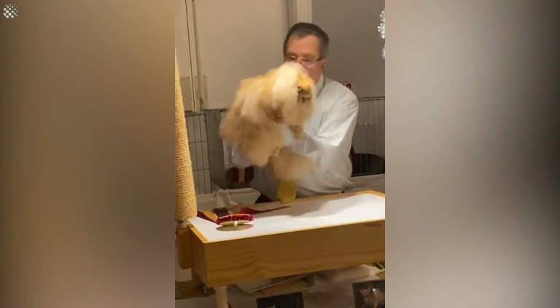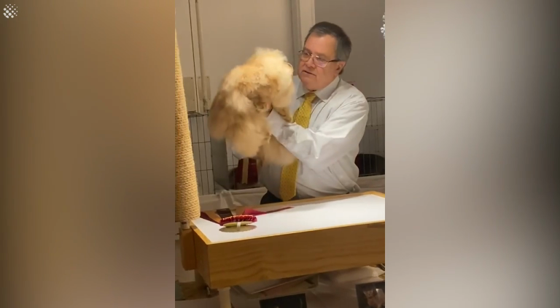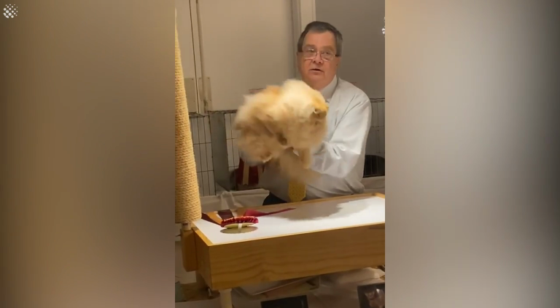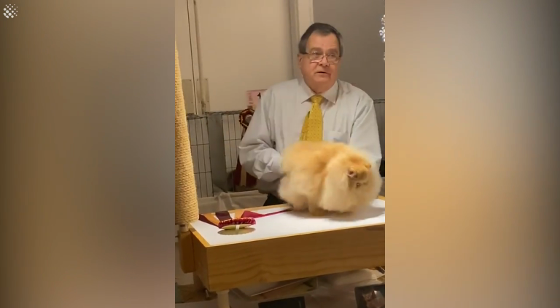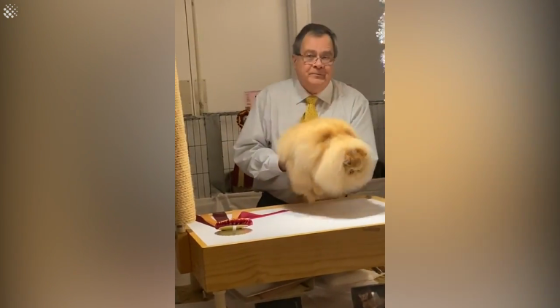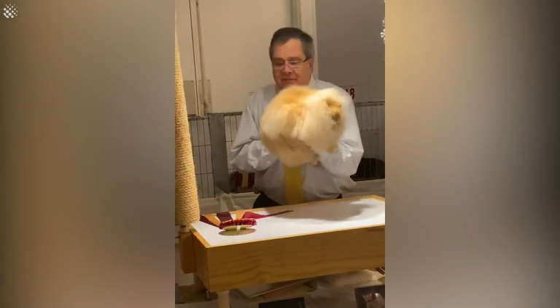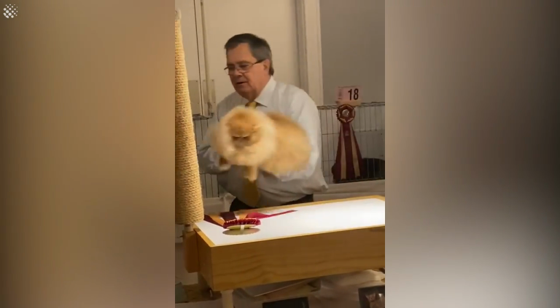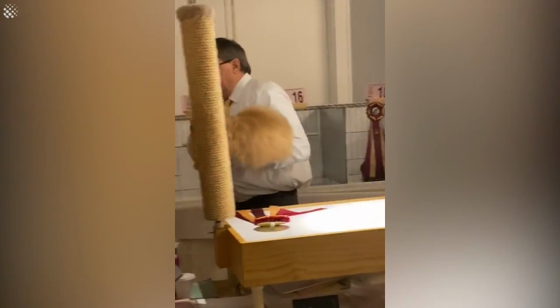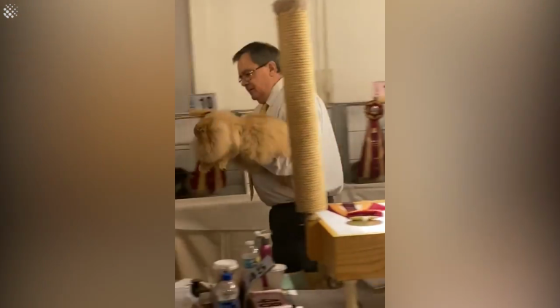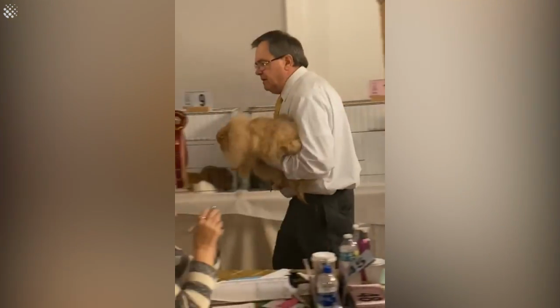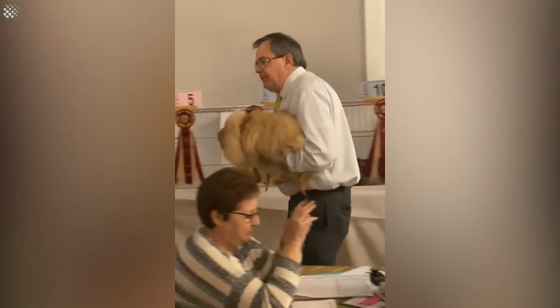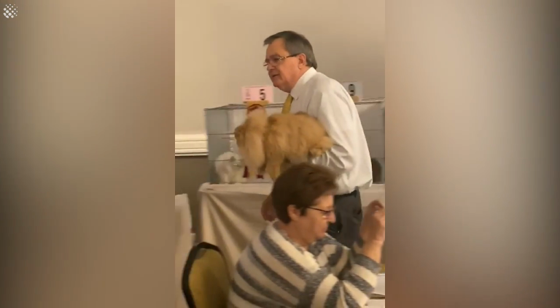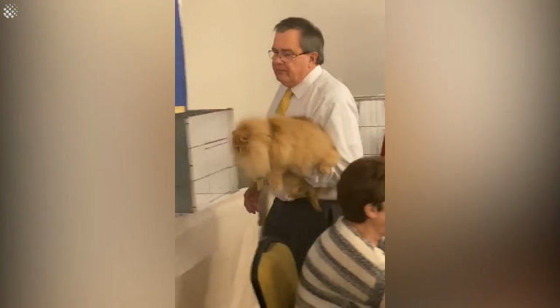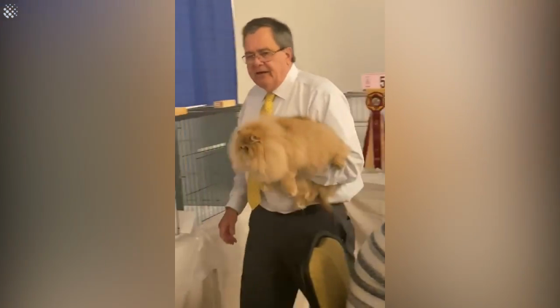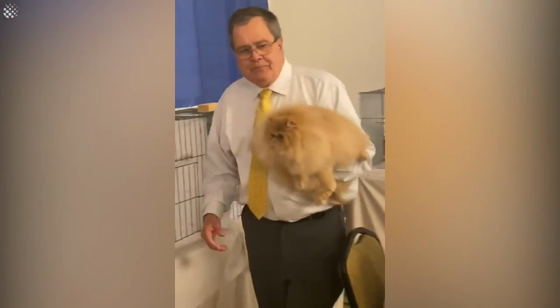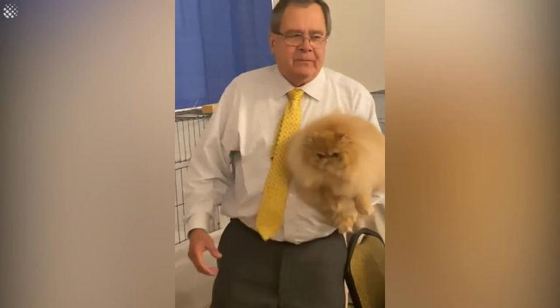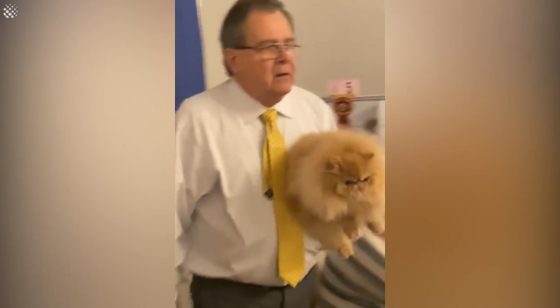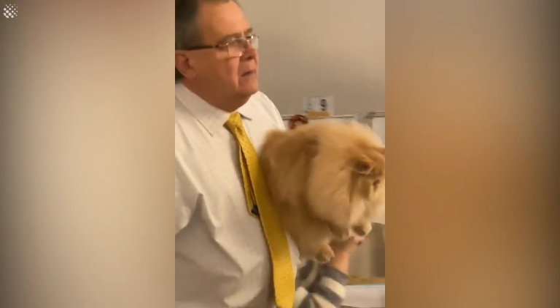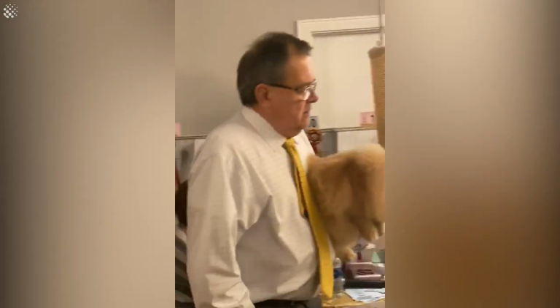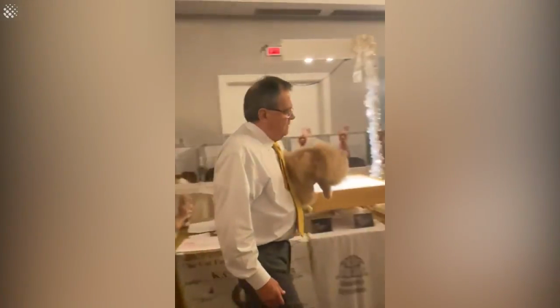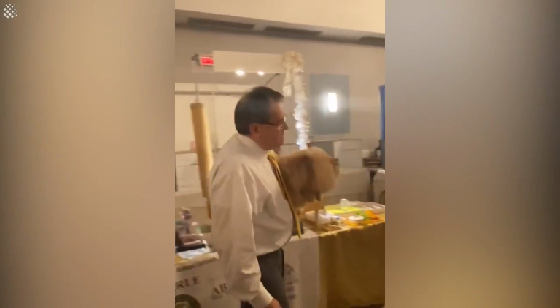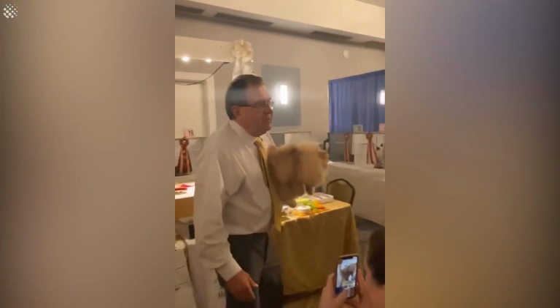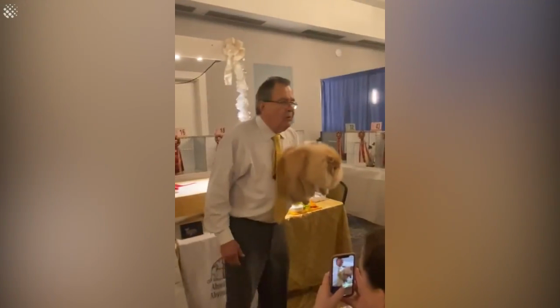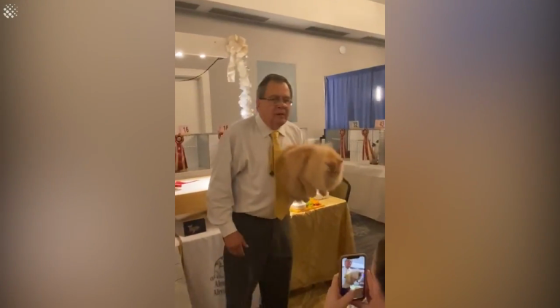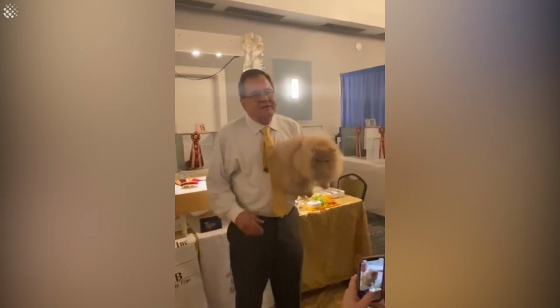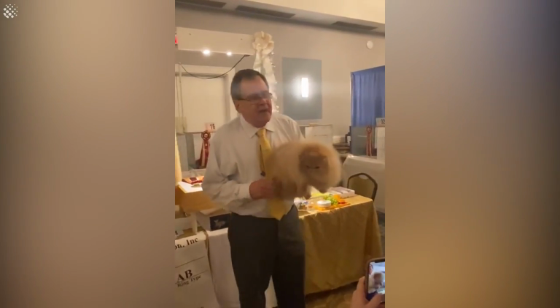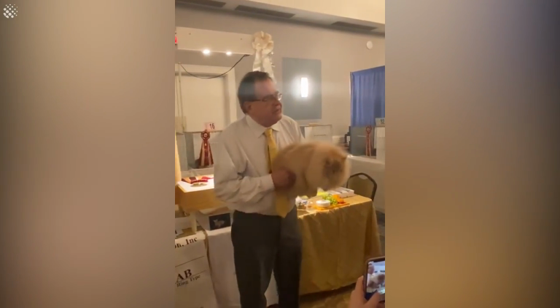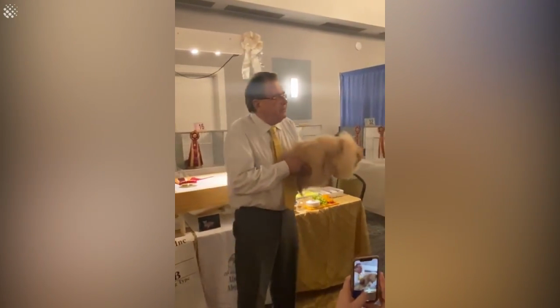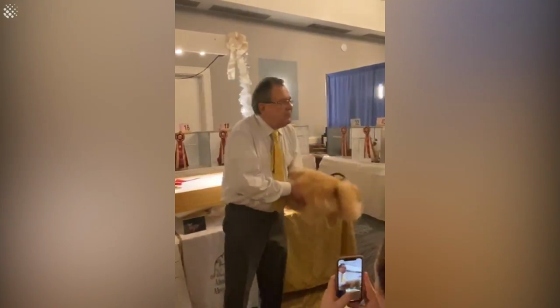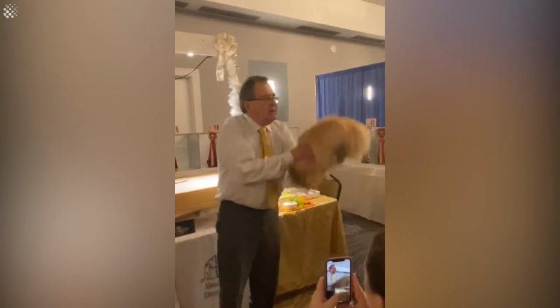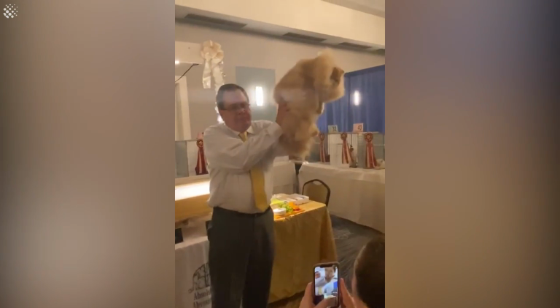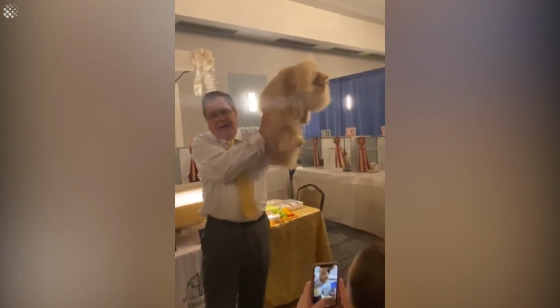This is a superstar. It's one of the best kittens I've ever seen. Seven months old. Watch out, championship people. Best kittens!